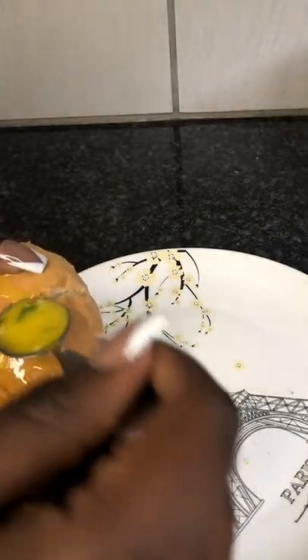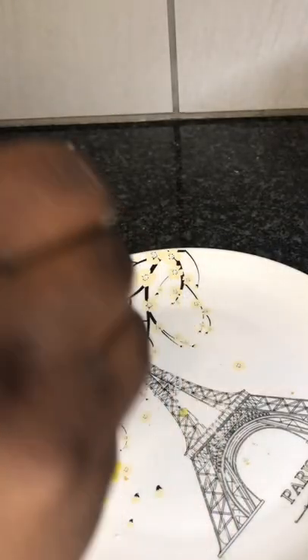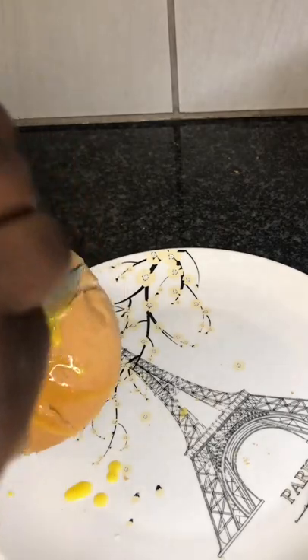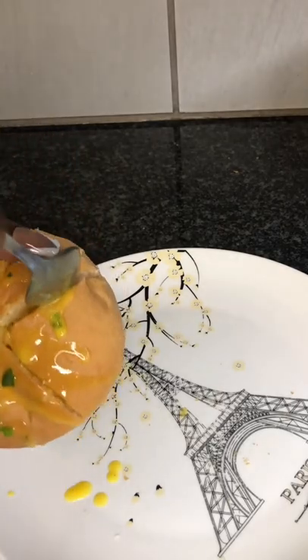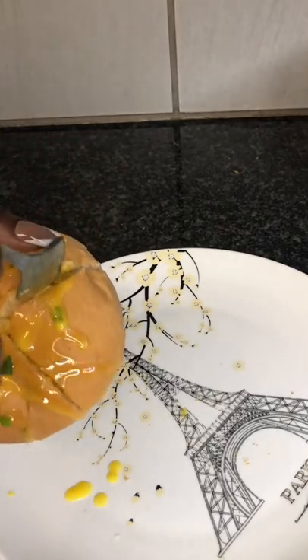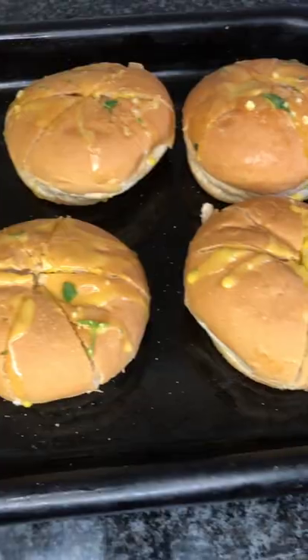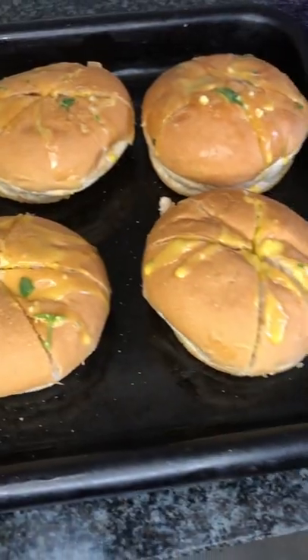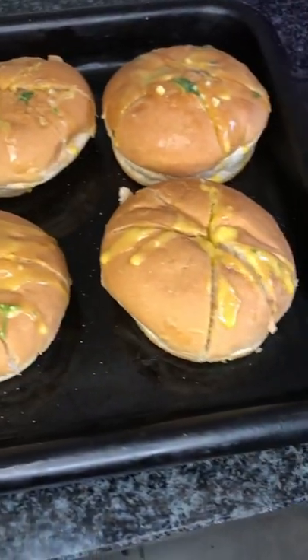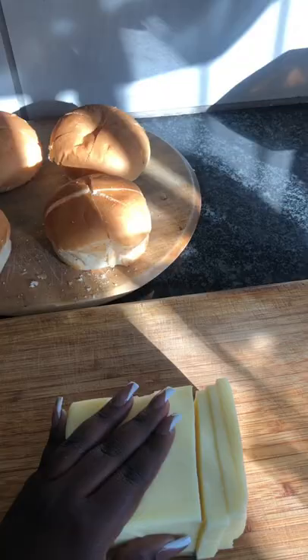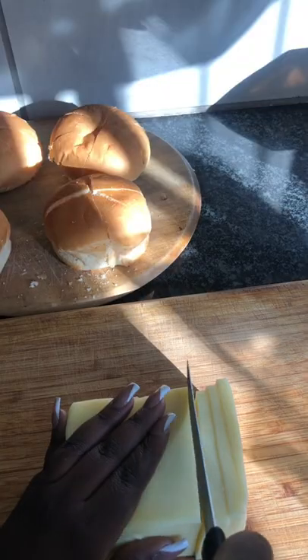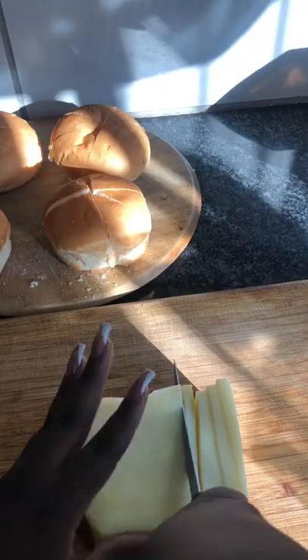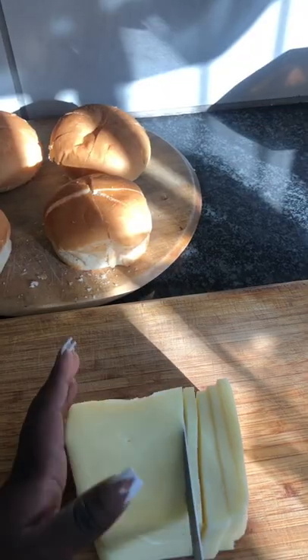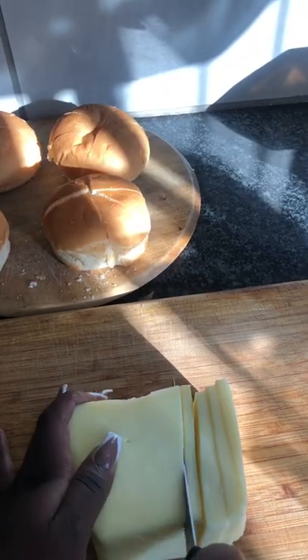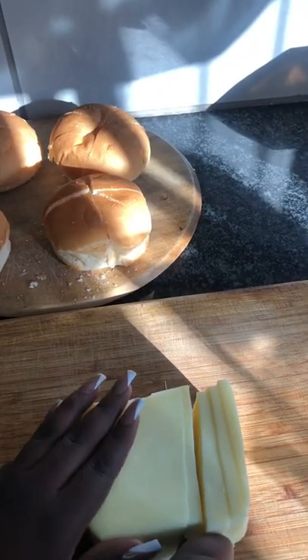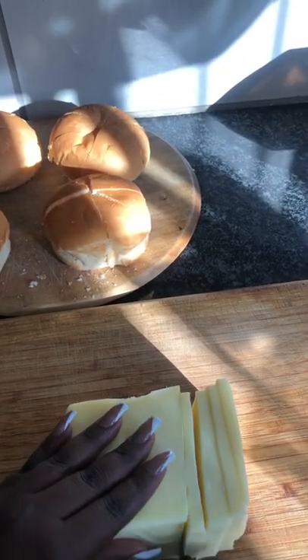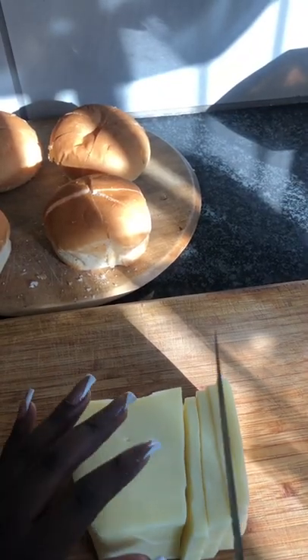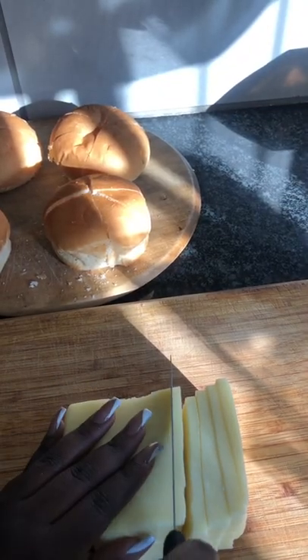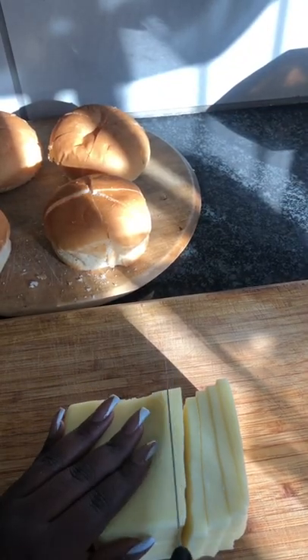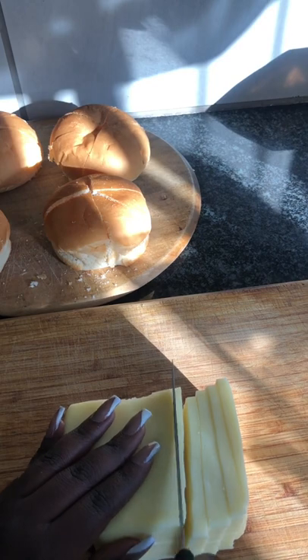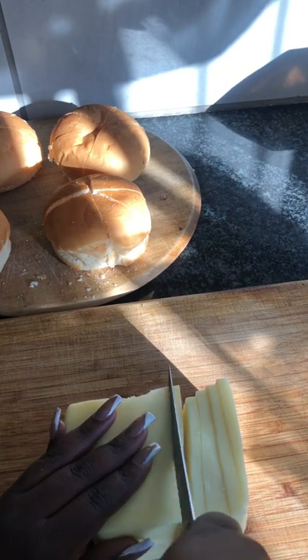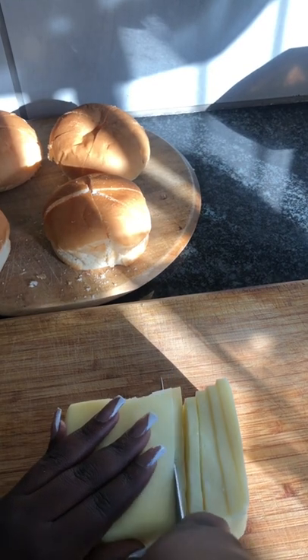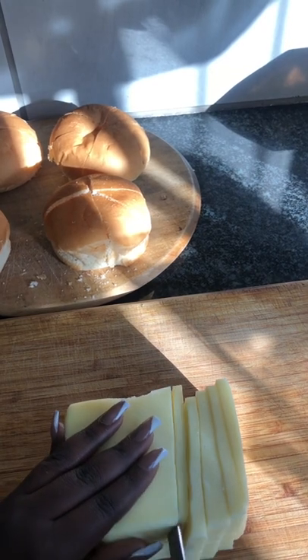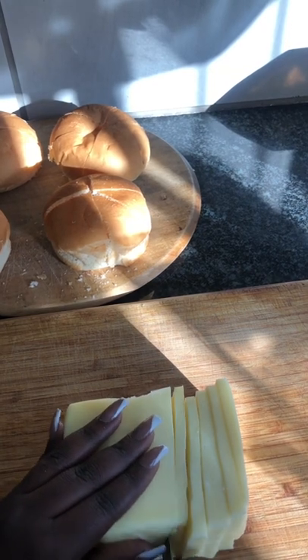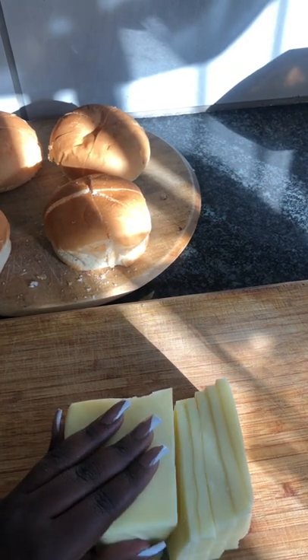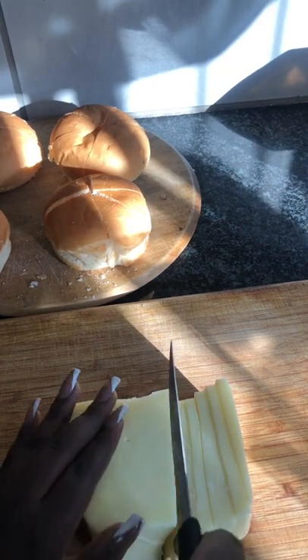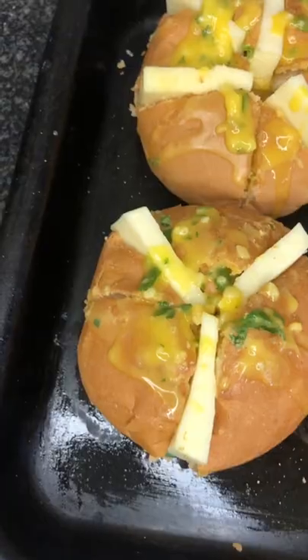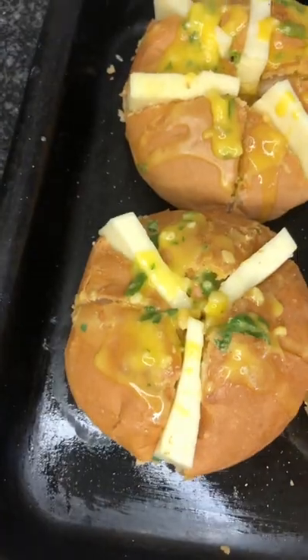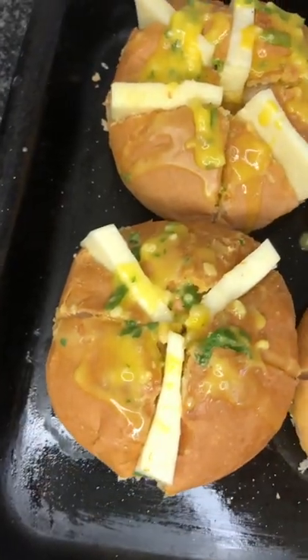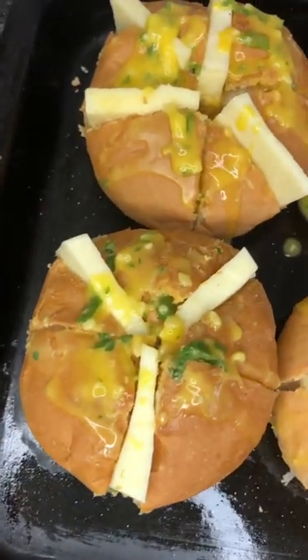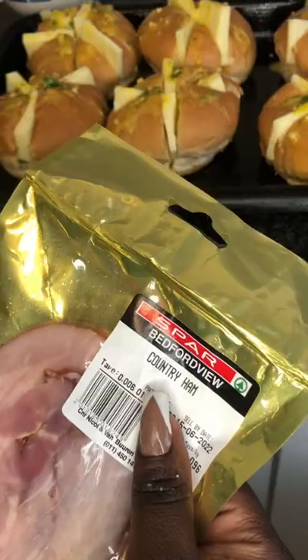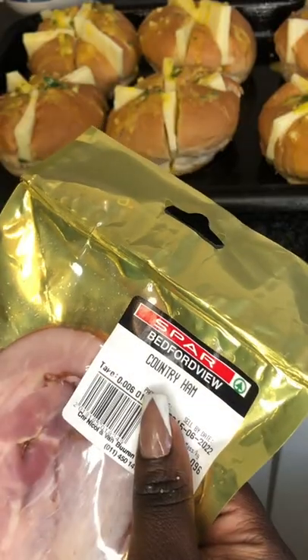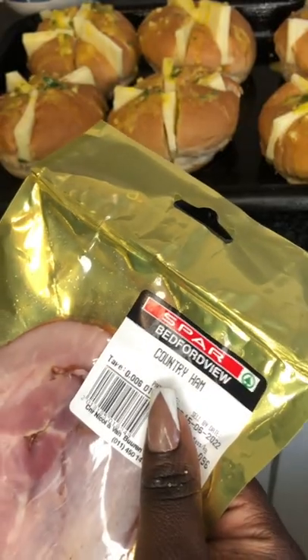Put the mixture into each of the slits on your bun. Add some cheese into each slit. You can also include other ingredients that you like — I used ham.